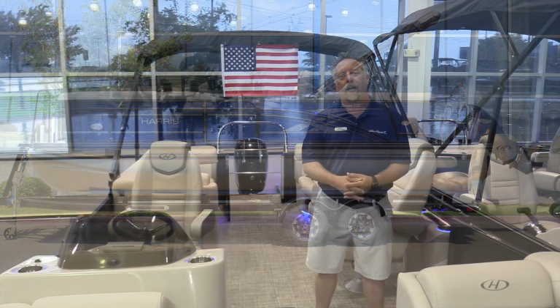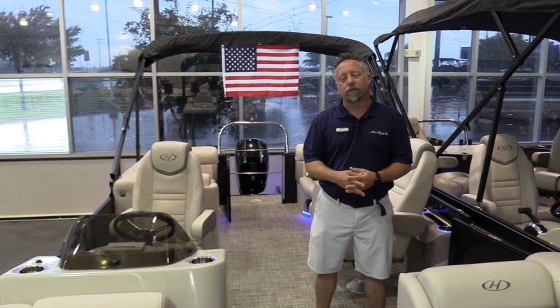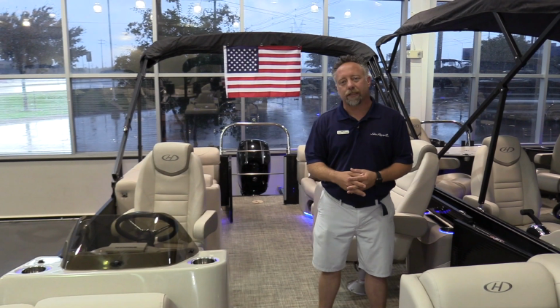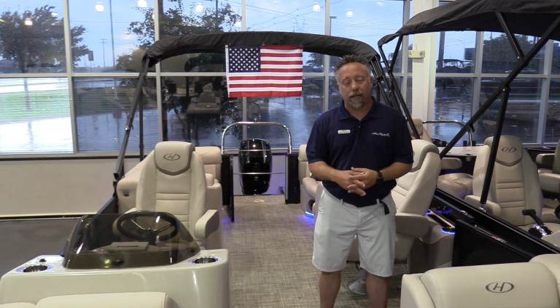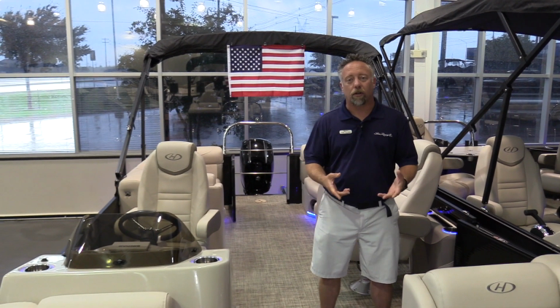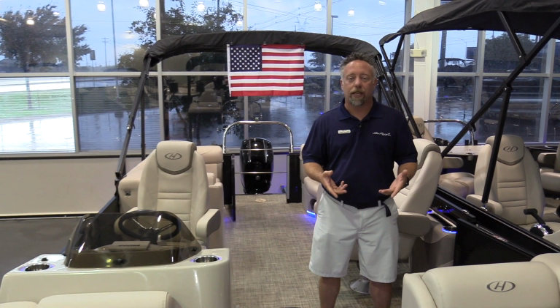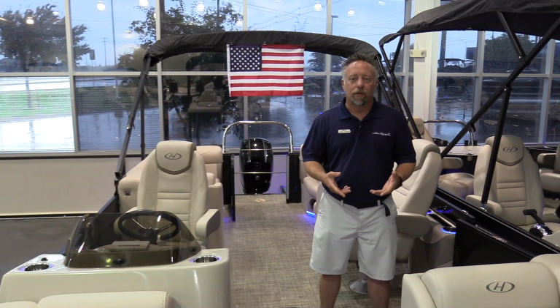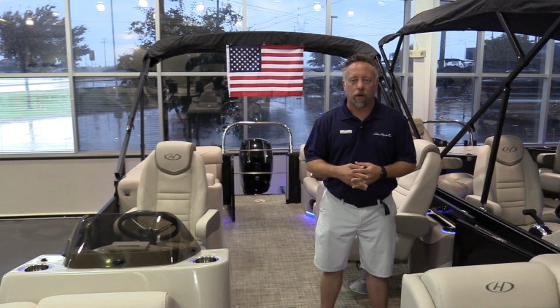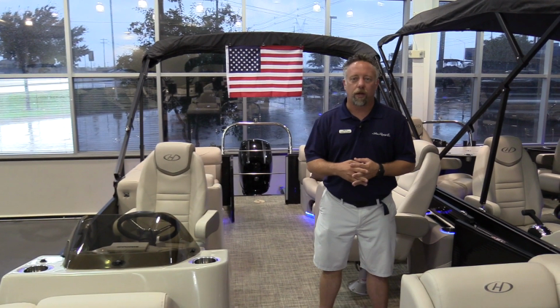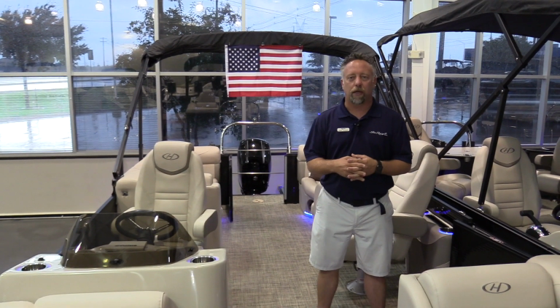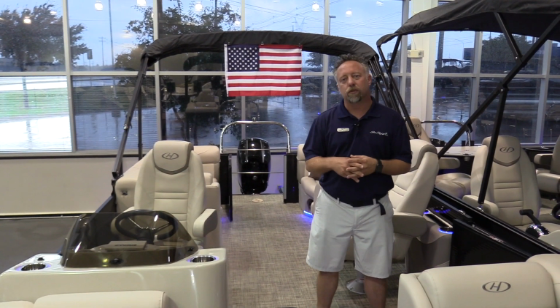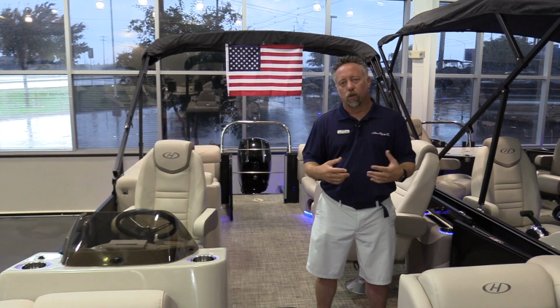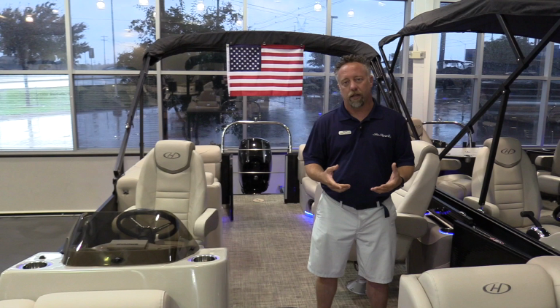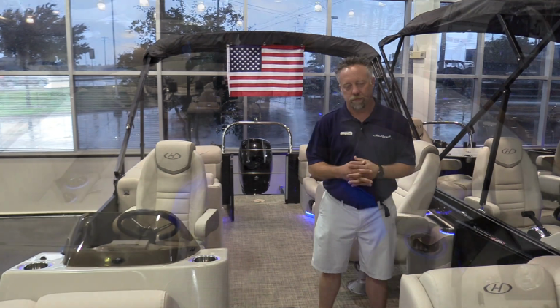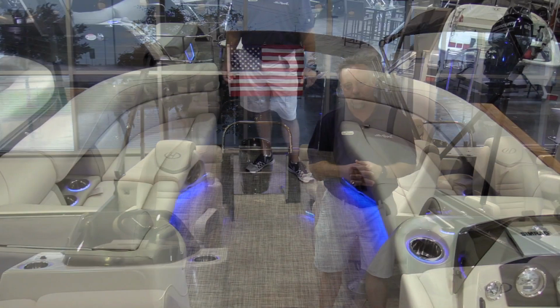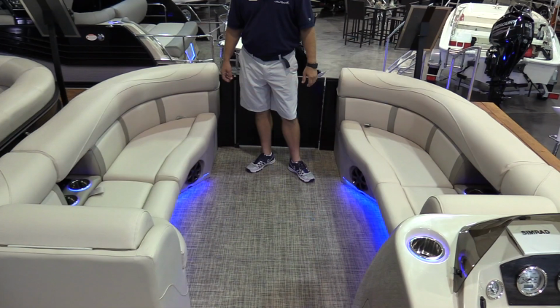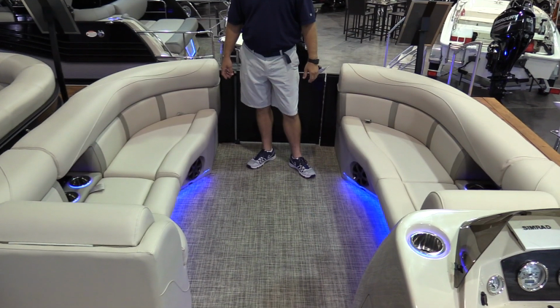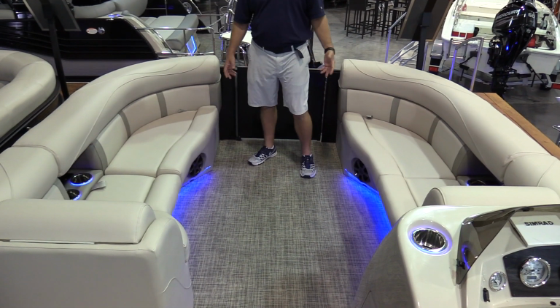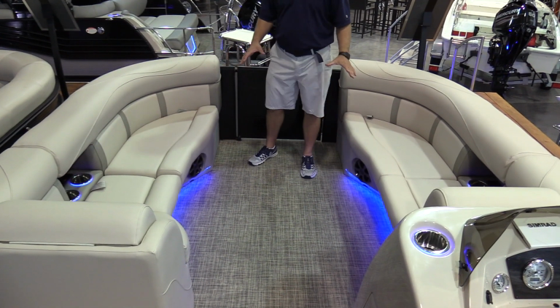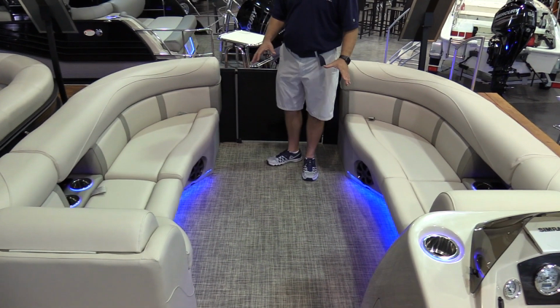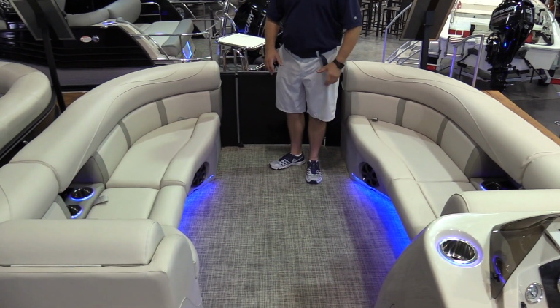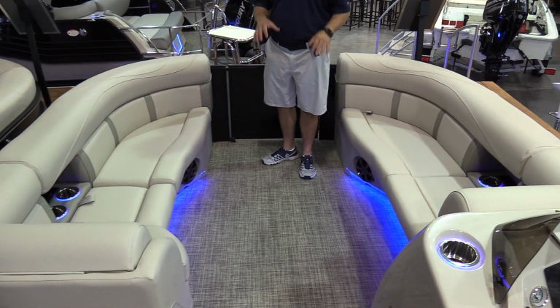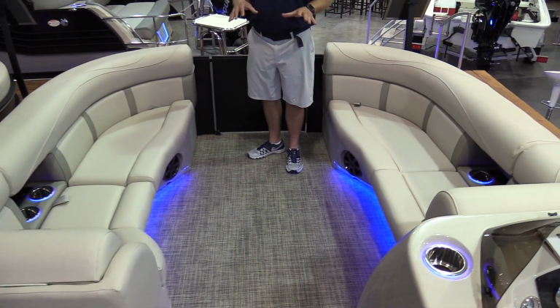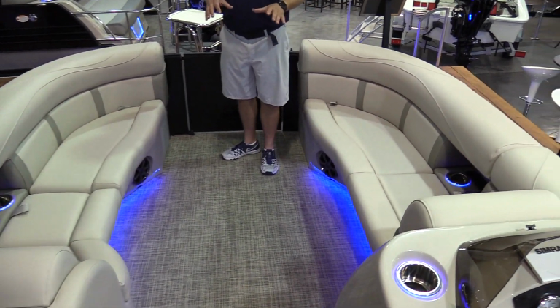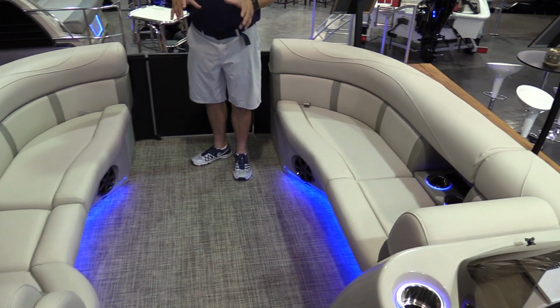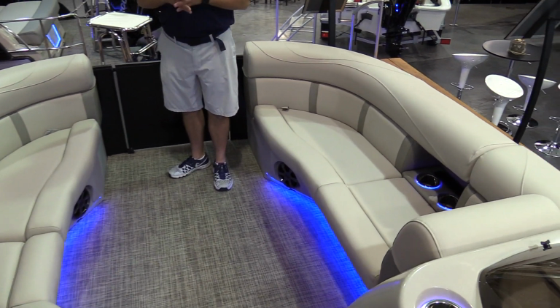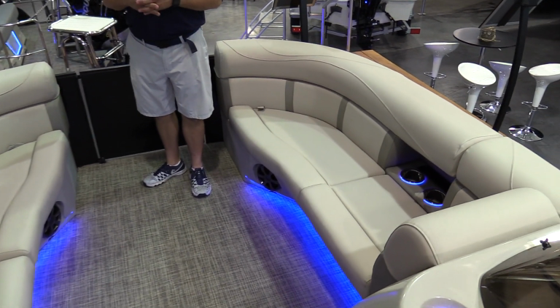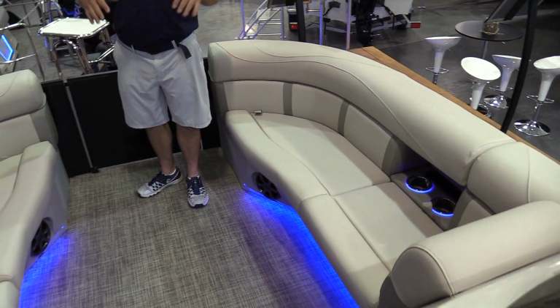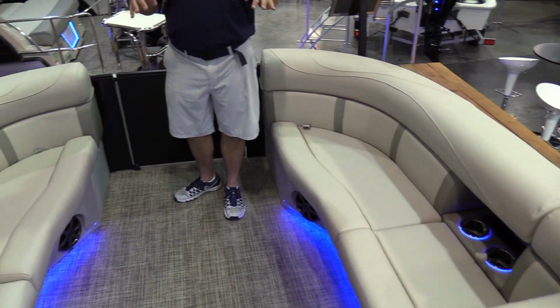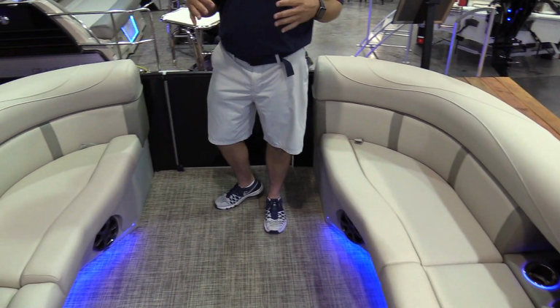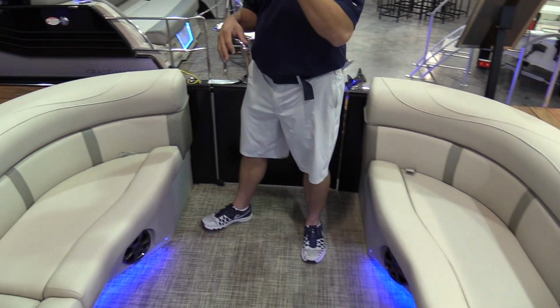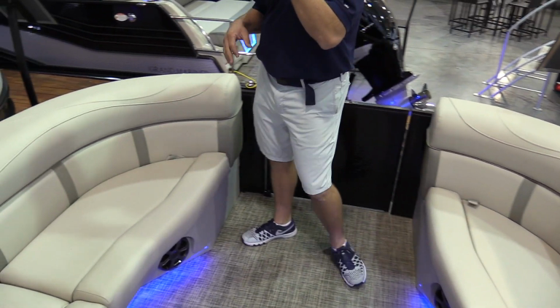Hi, welcome to MarineMax Dallas. I'm Chris Harding and today we're on a brand new Harris Pontoons cruisers model. This particular cruiser series is our center walk-through dual helm layout, so it's got four couches and two high-back captain seats.